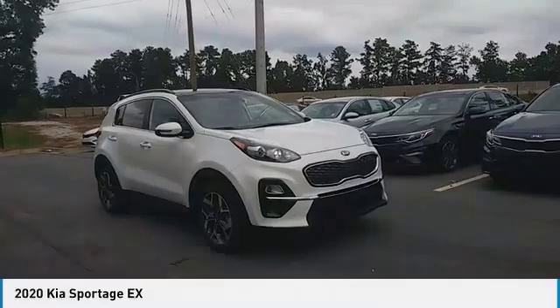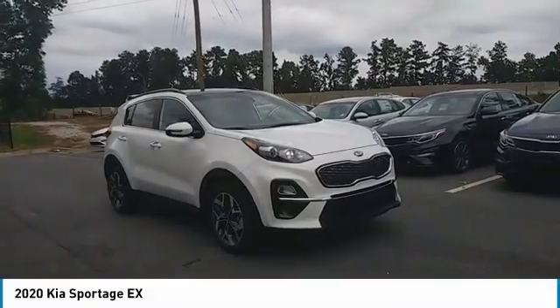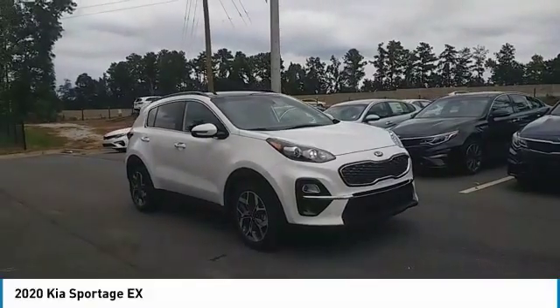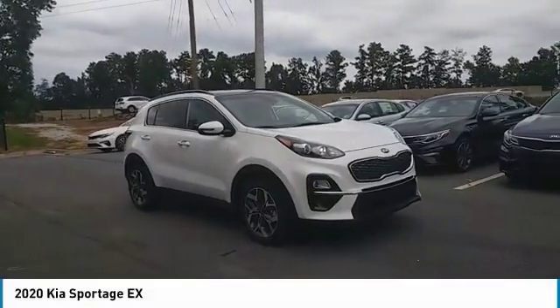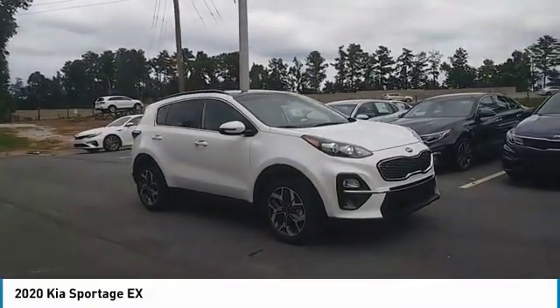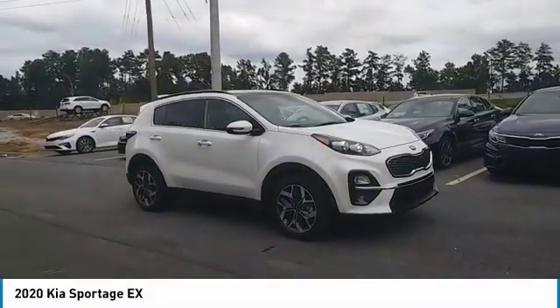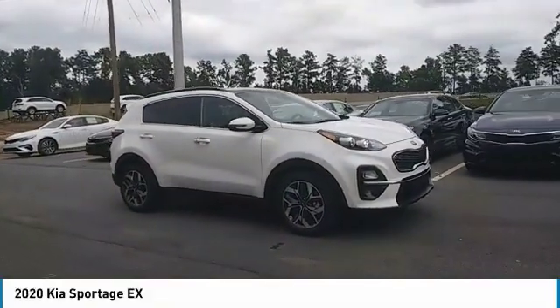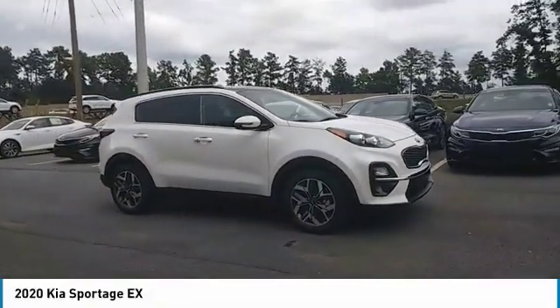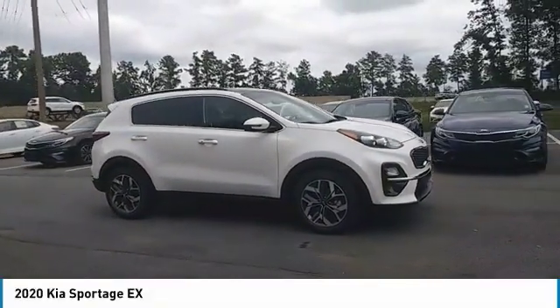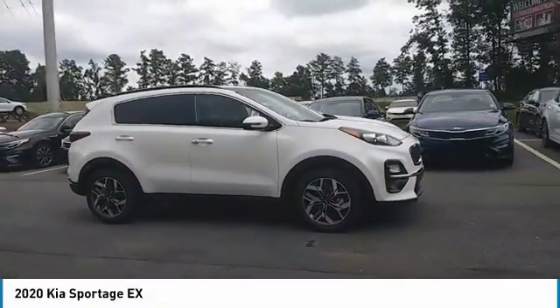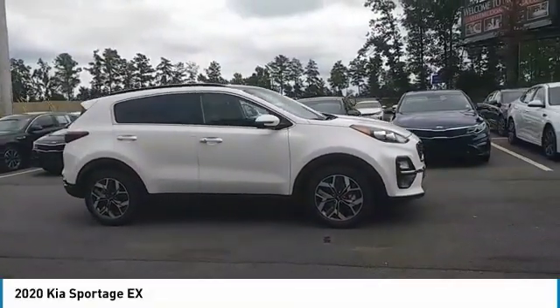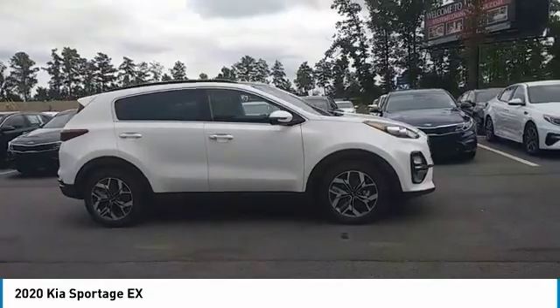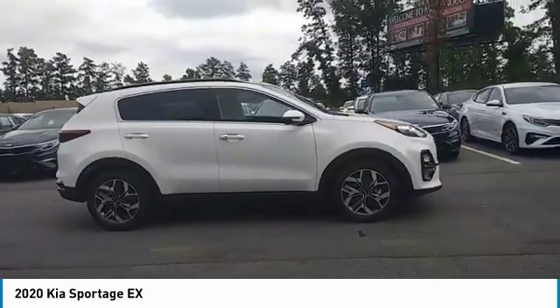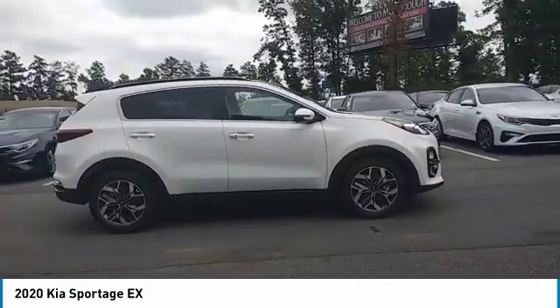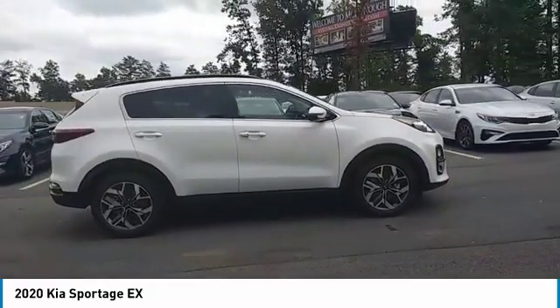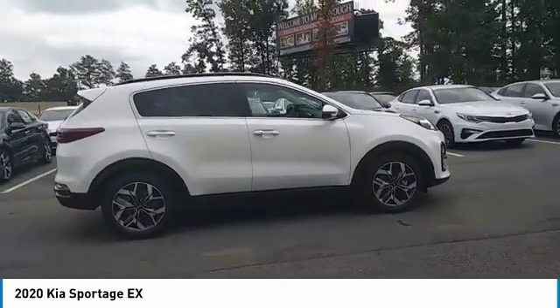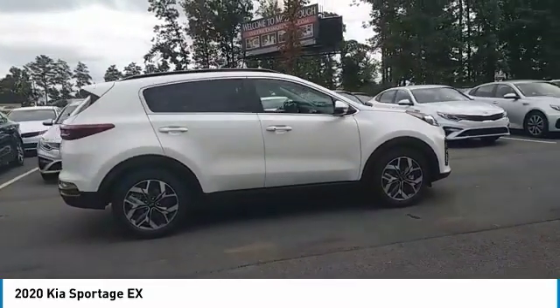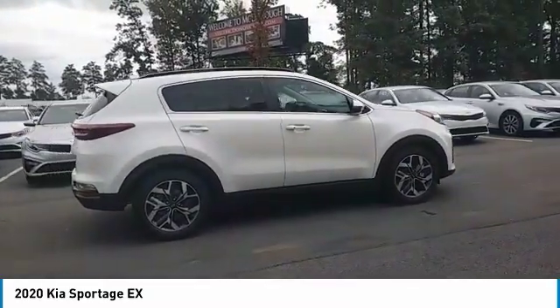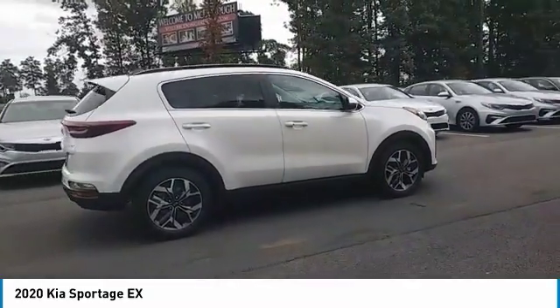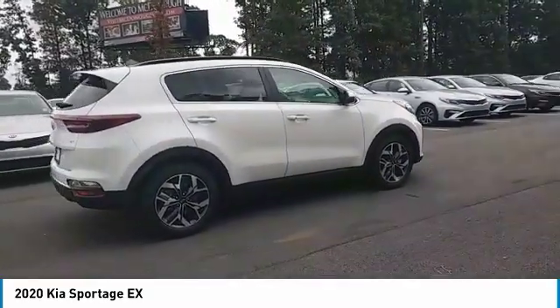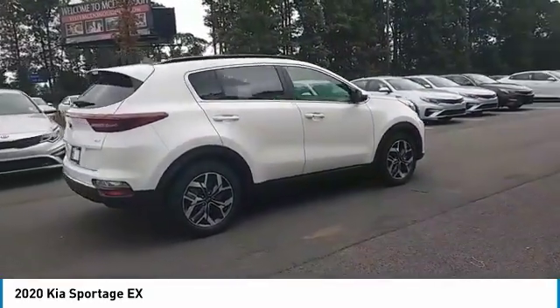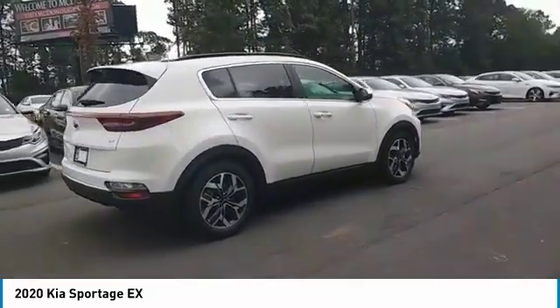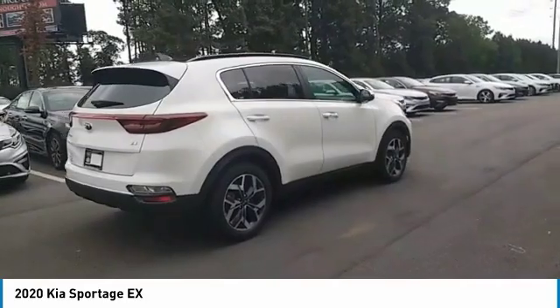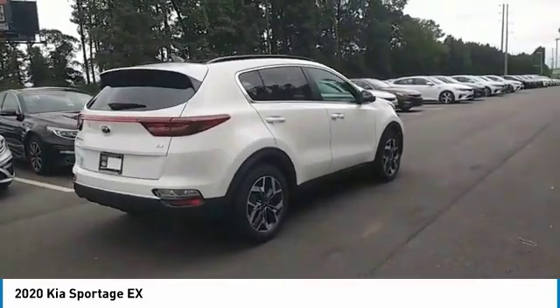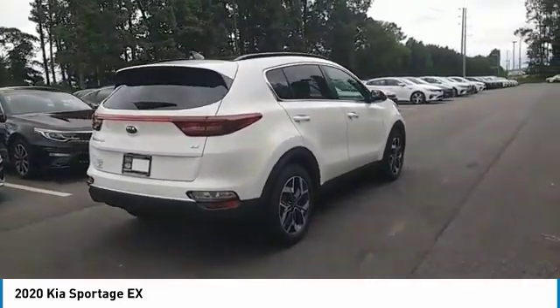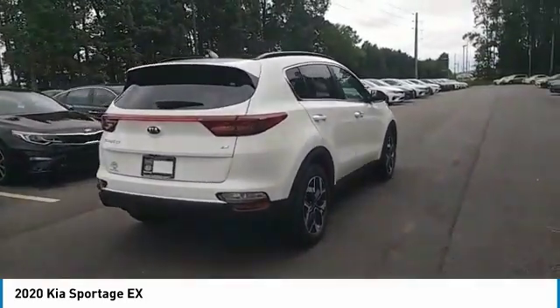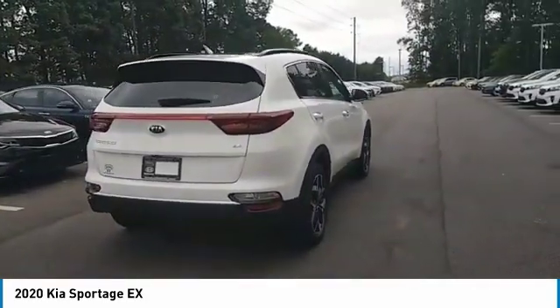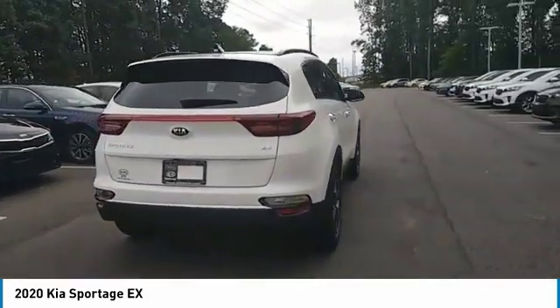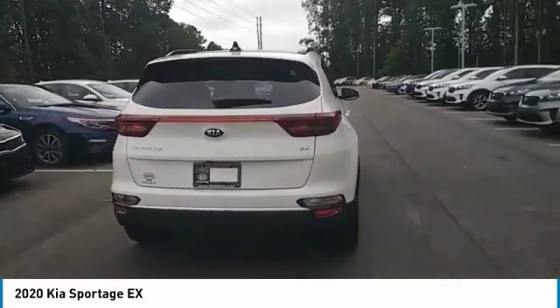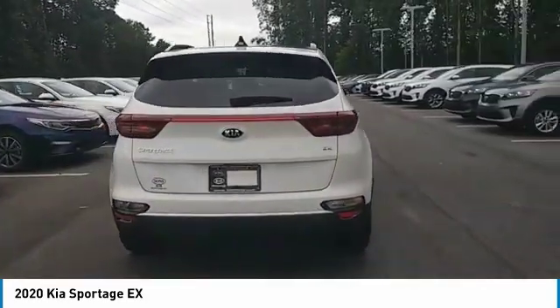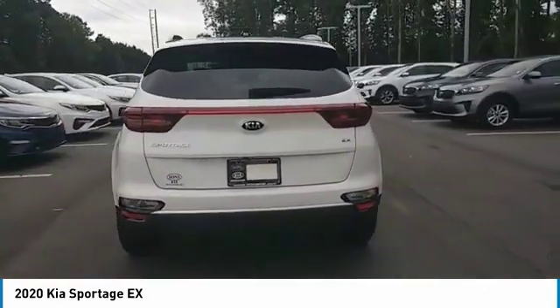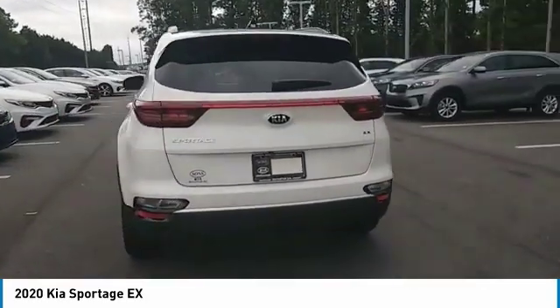Stop by and take a look at the 2020 Sportage. With its sleek and stylish exterior and its roomy, feature-laden interior, the Sportage both looks good and performs well on the road. Here are some of this vehicle's great options.